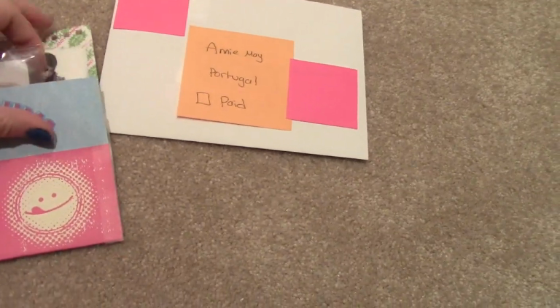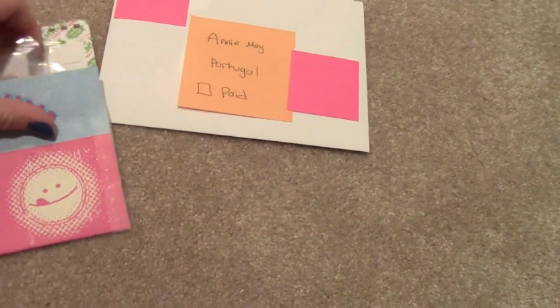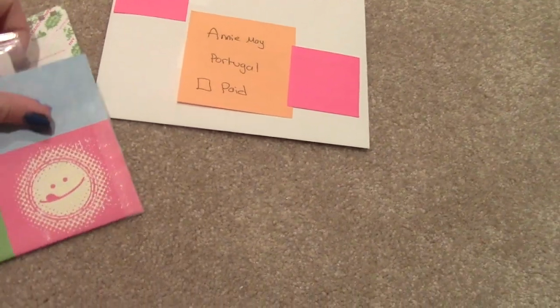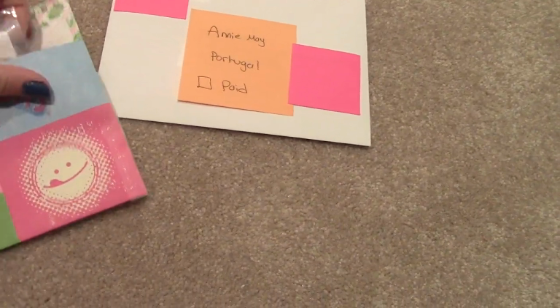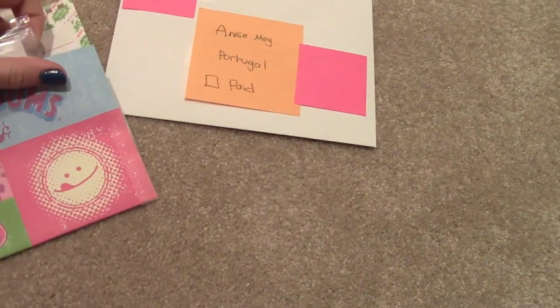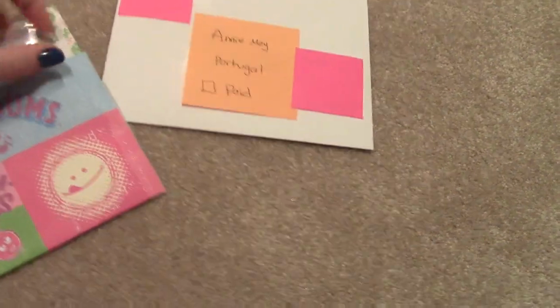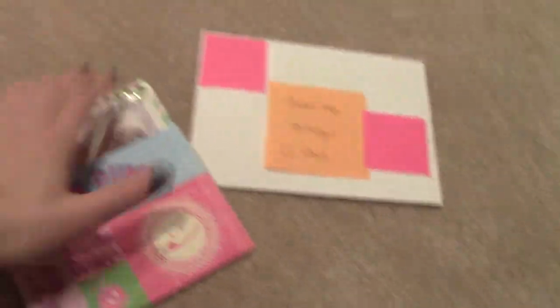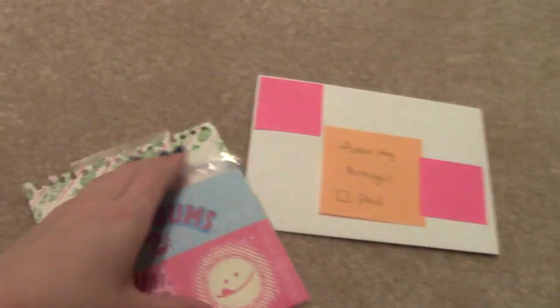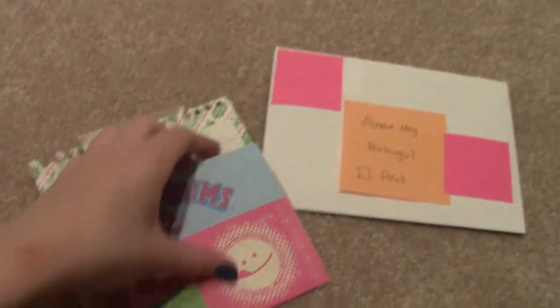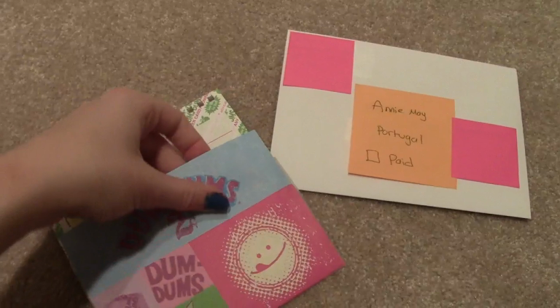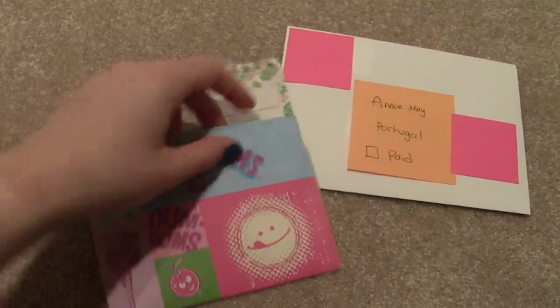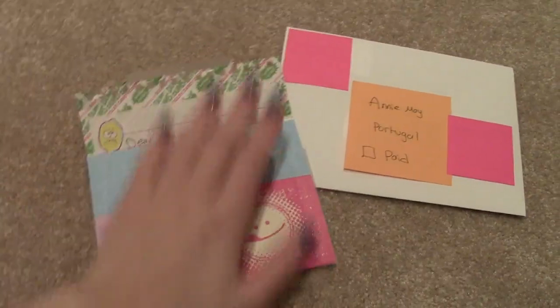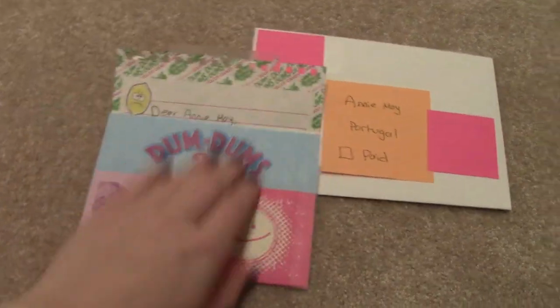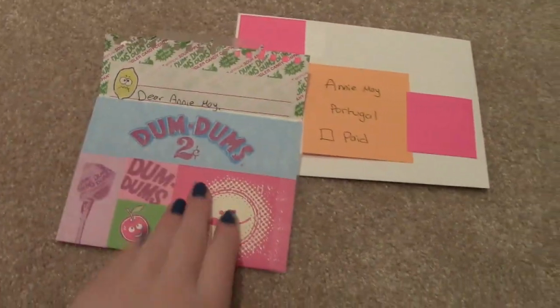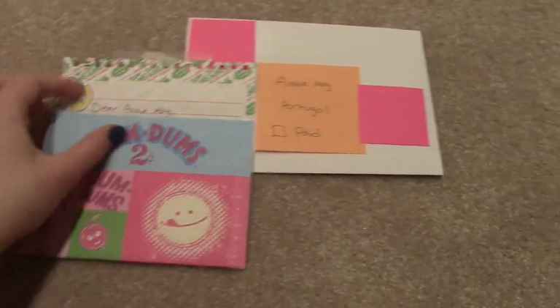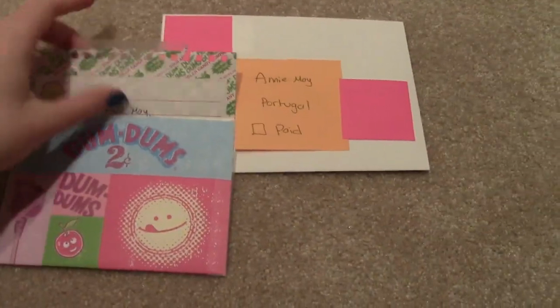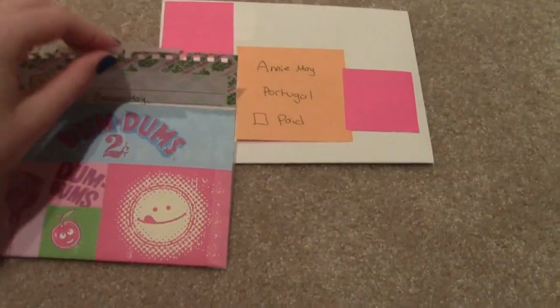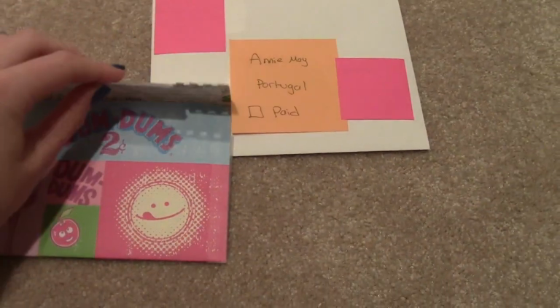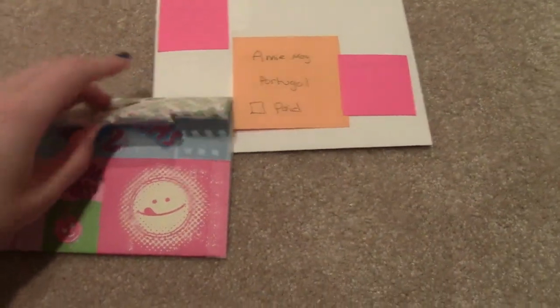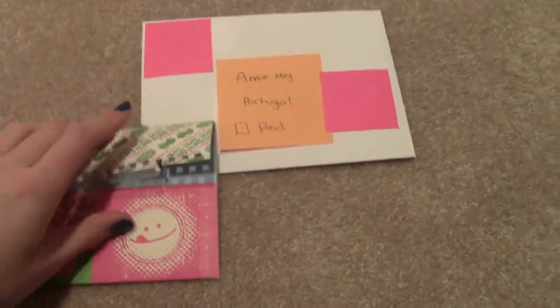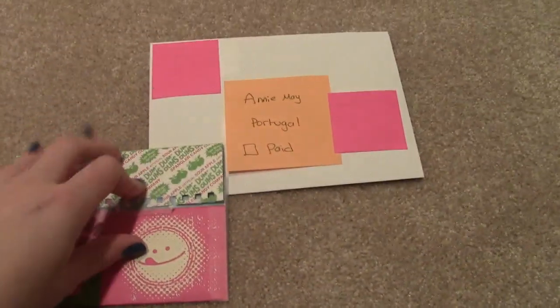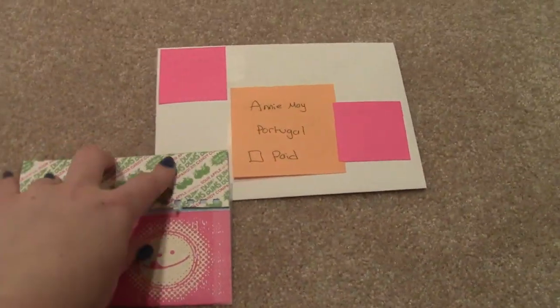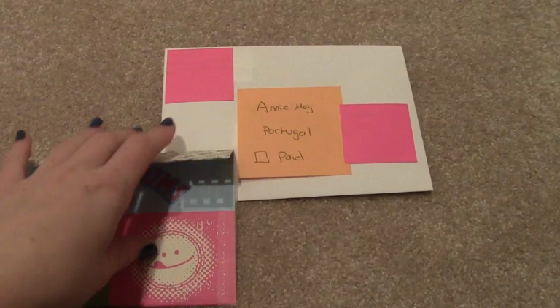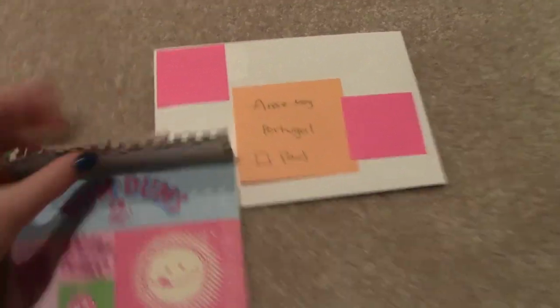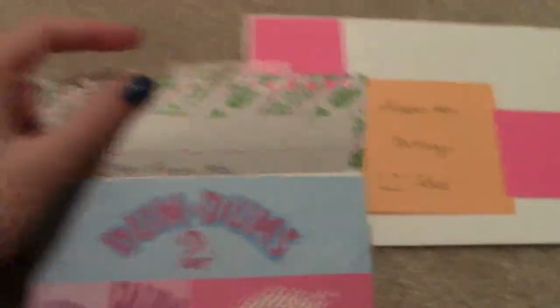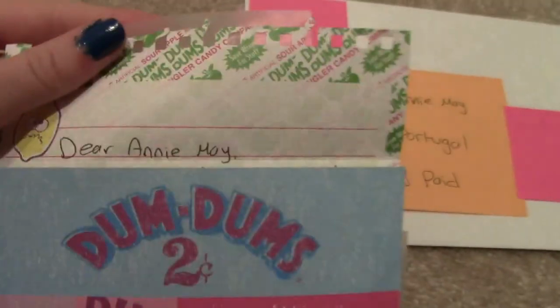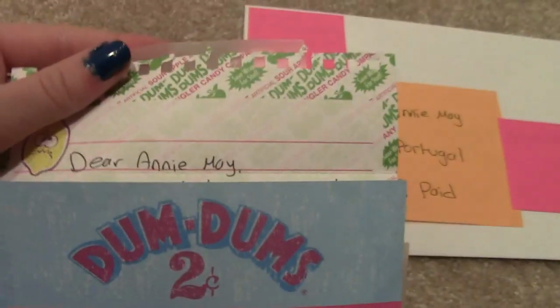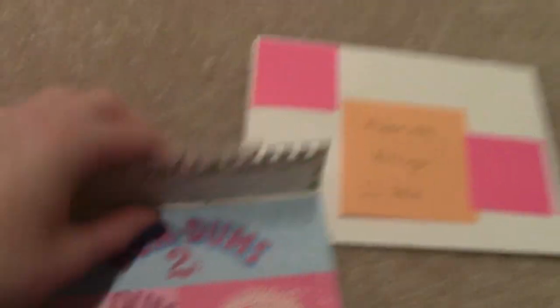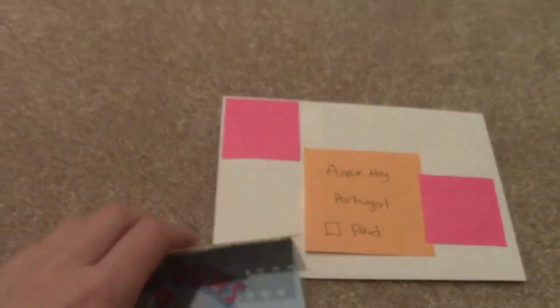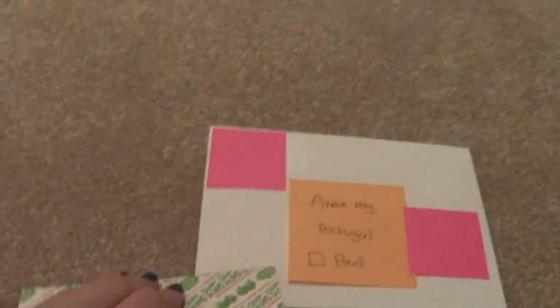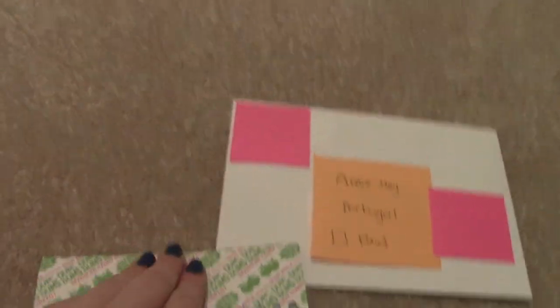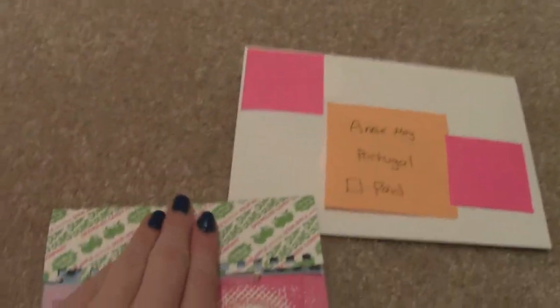Those are your extras. And now that it's in there, and this has already been taped — that's your note. It continues, don't worry.